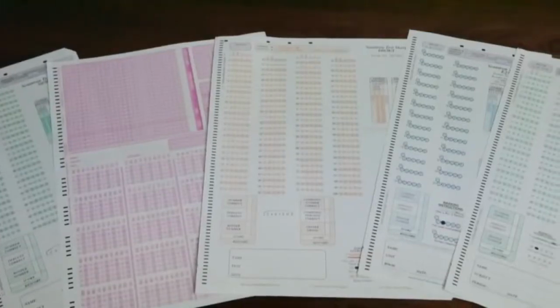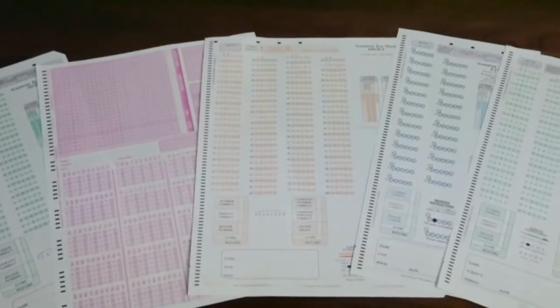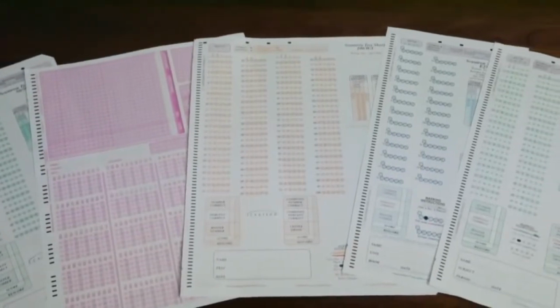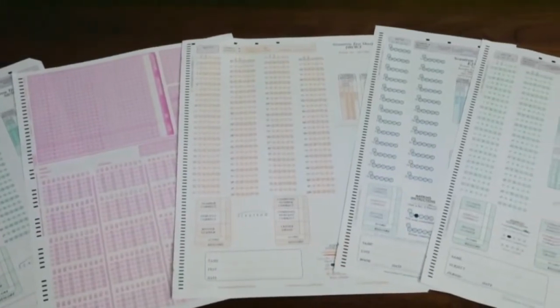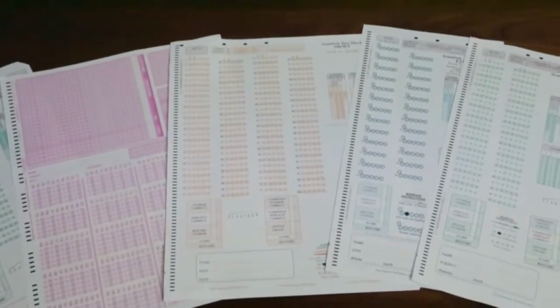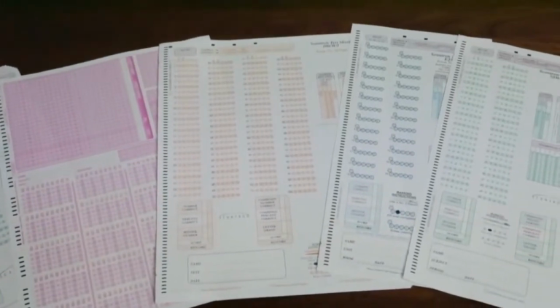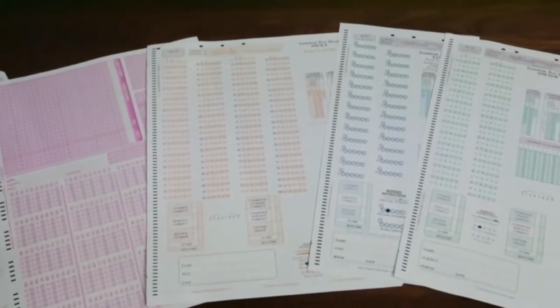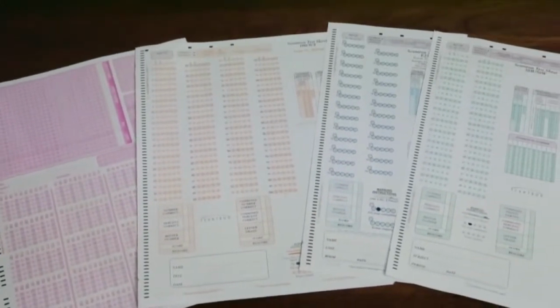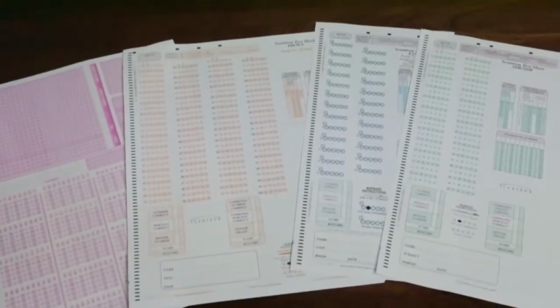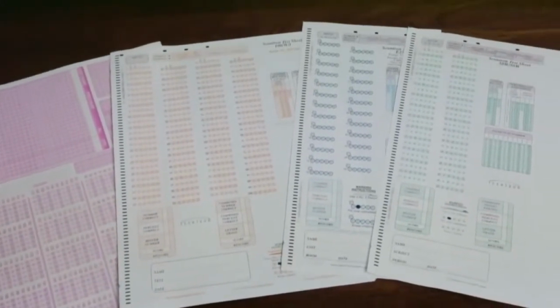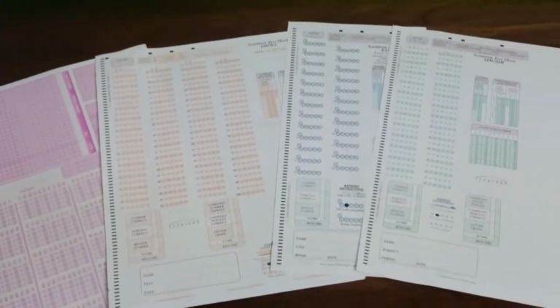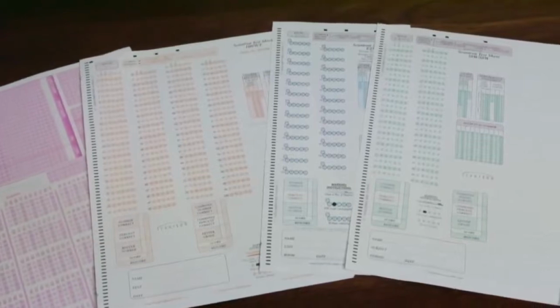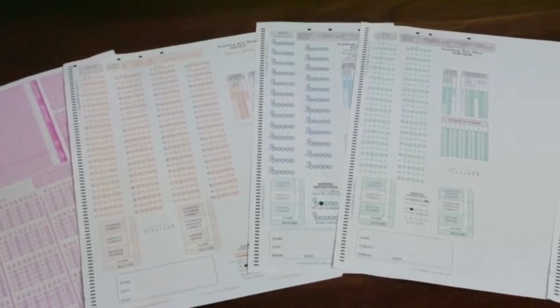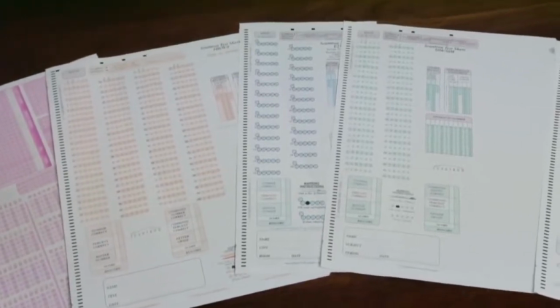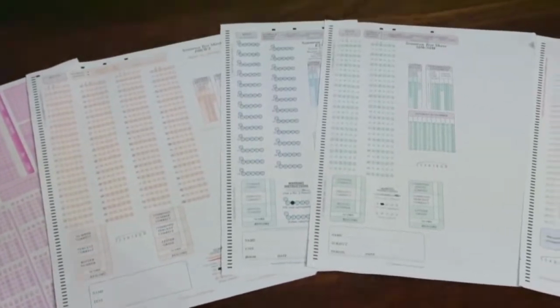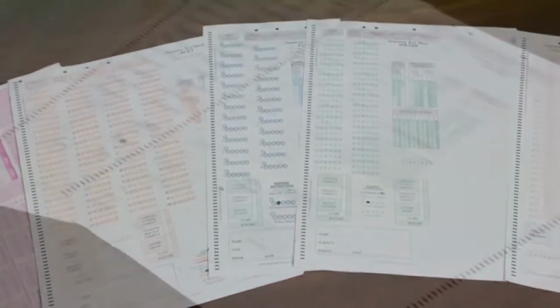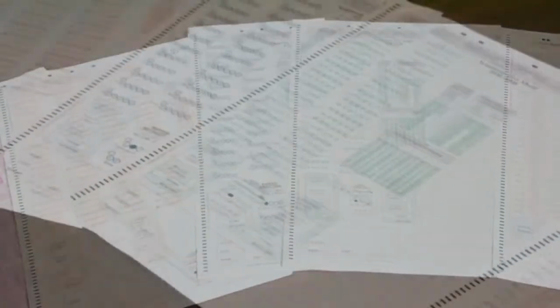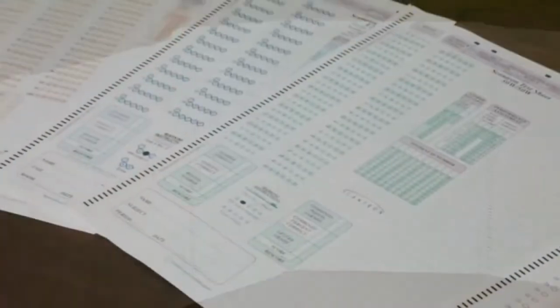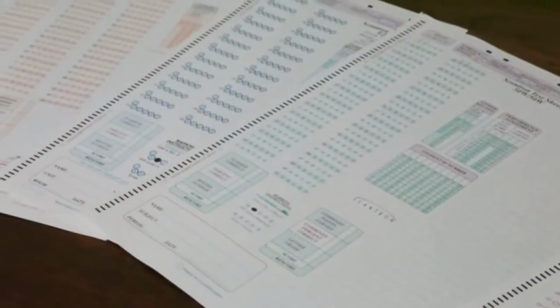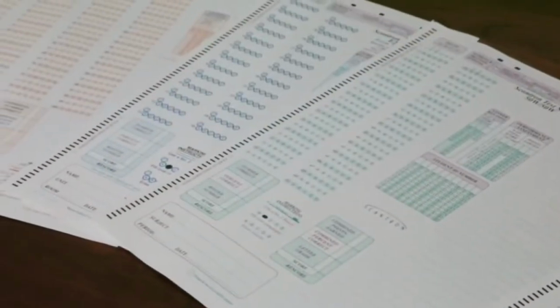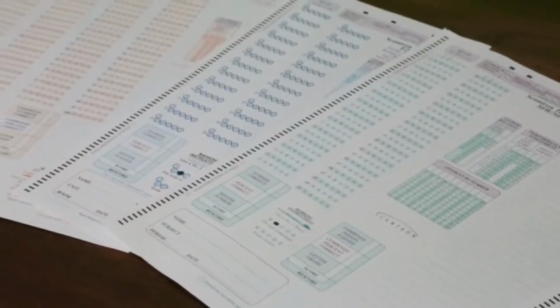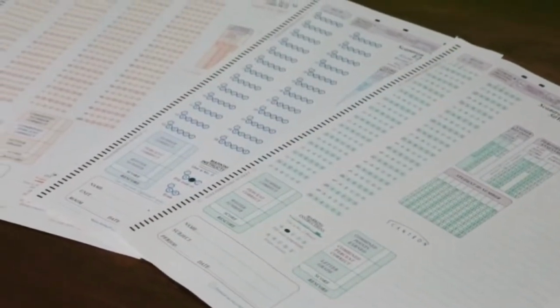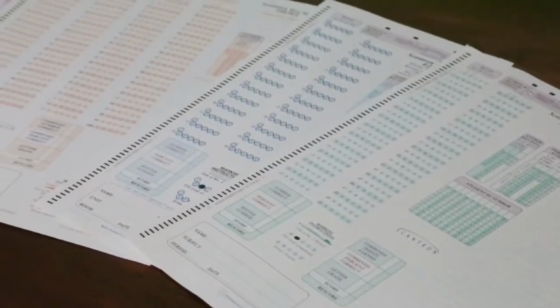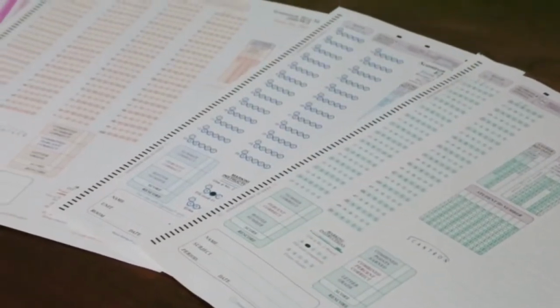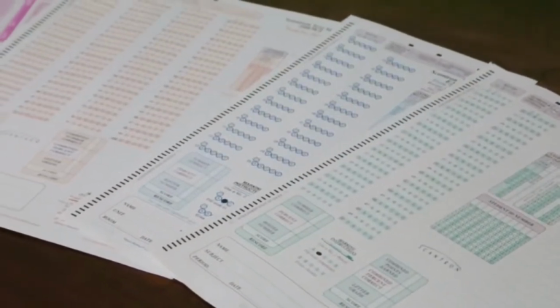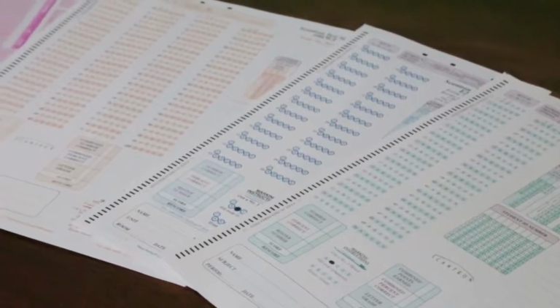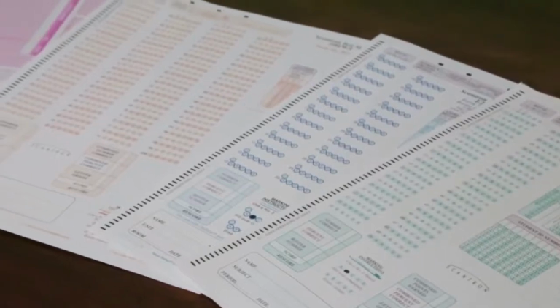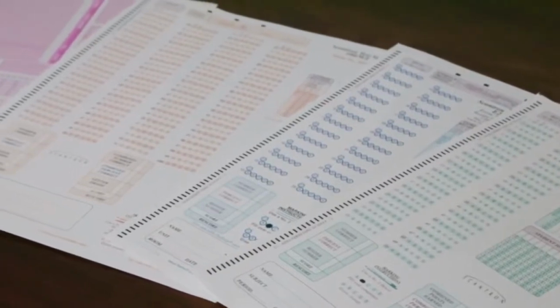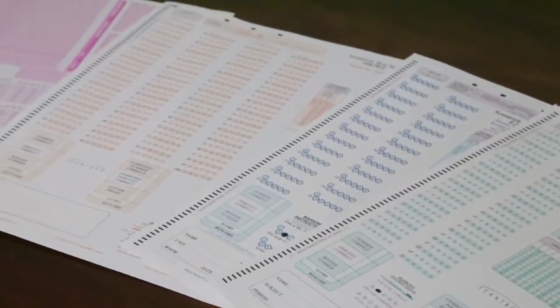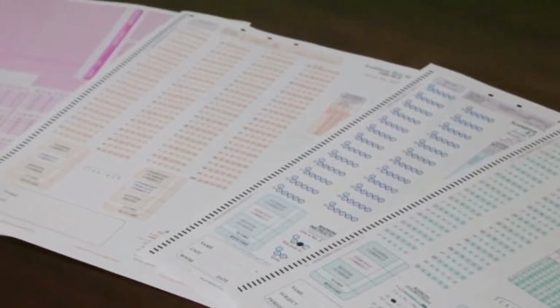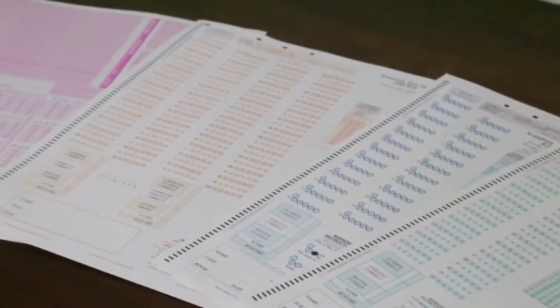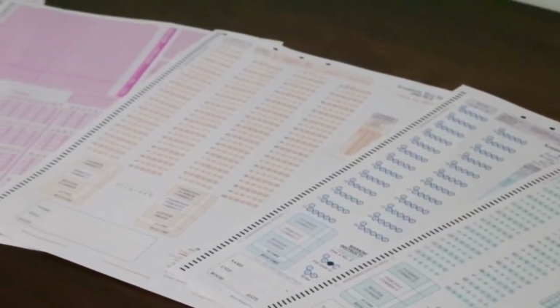Optimized for testing and assessment scoring, student surveys, grade reporting, course evaluations, and more, the OpsCAN 8 is also ideally suited for a range of applications in healthcare, business, and government.